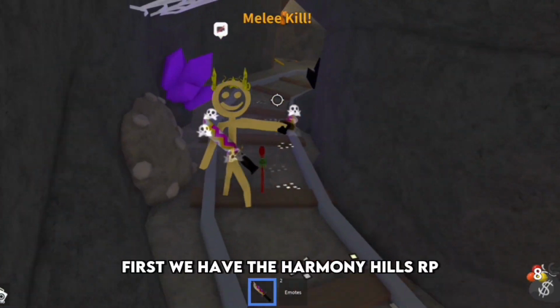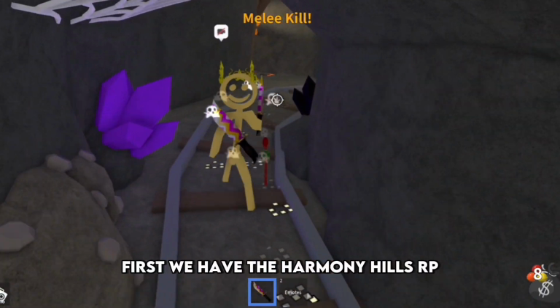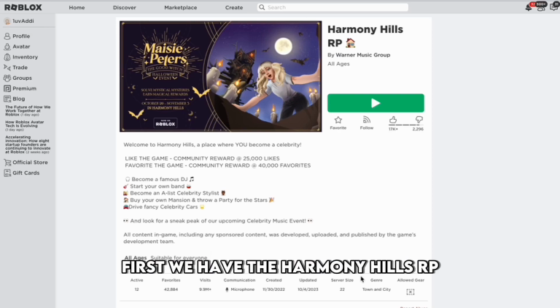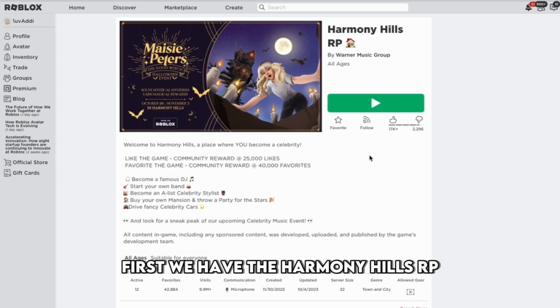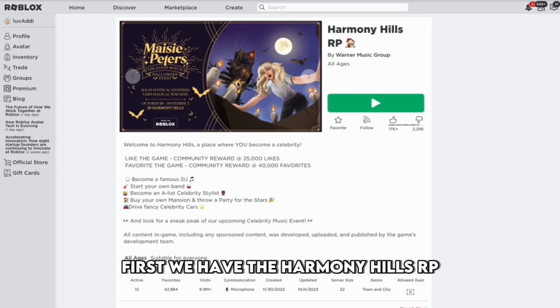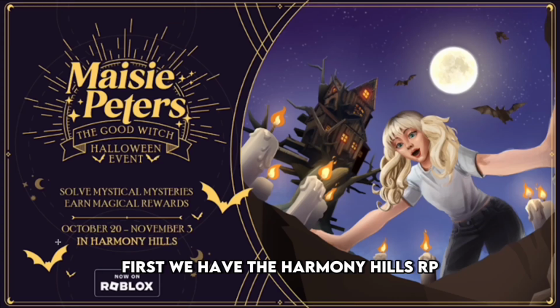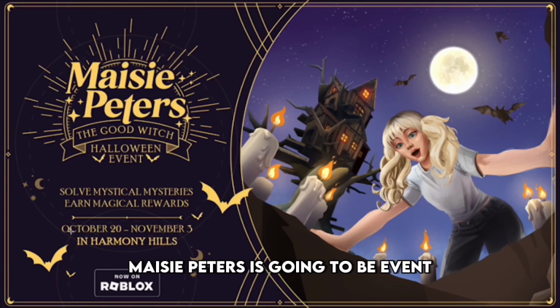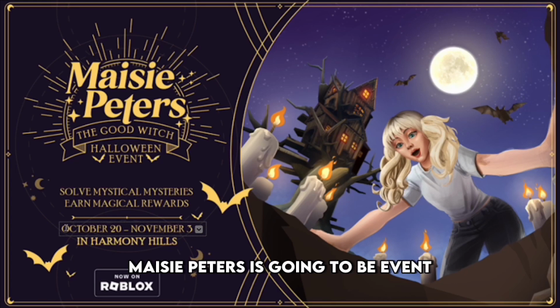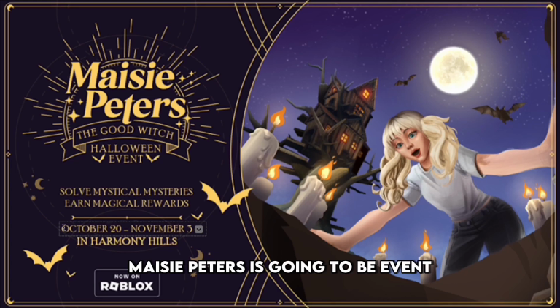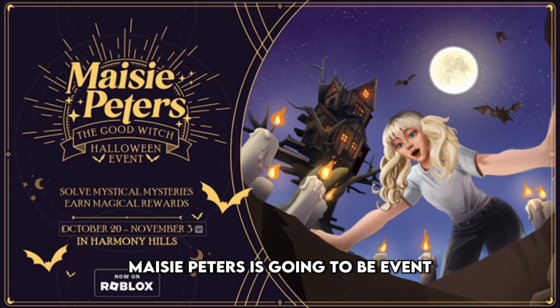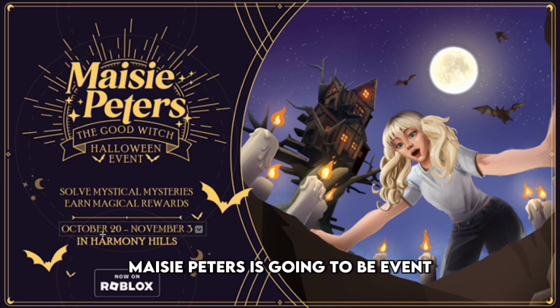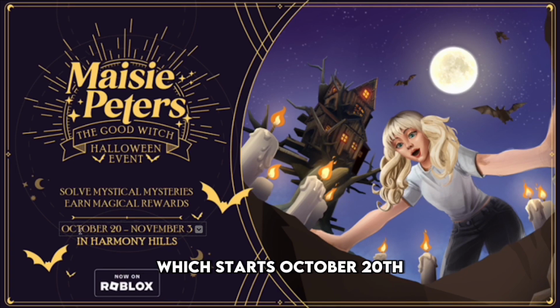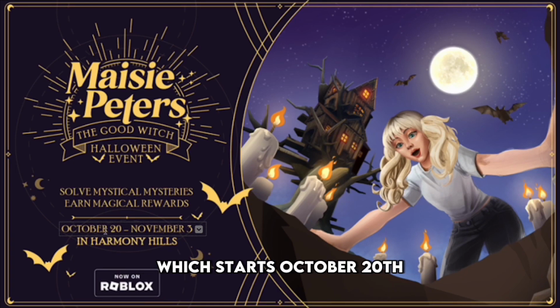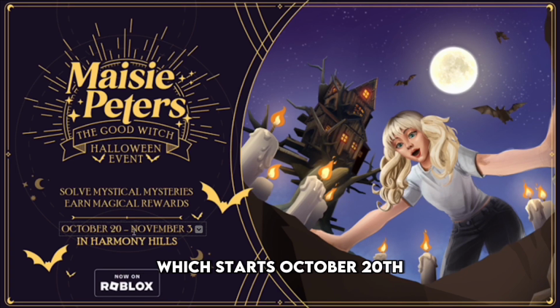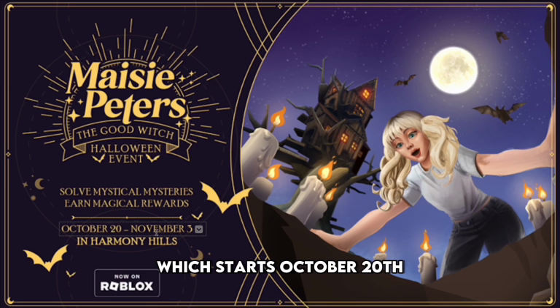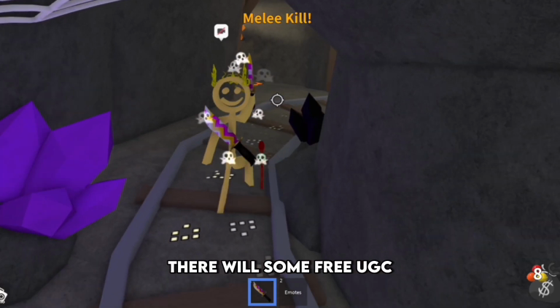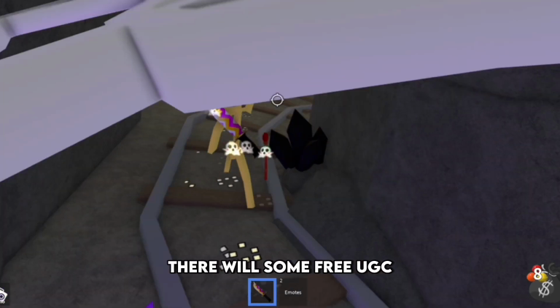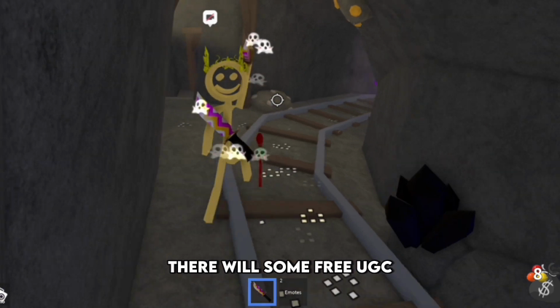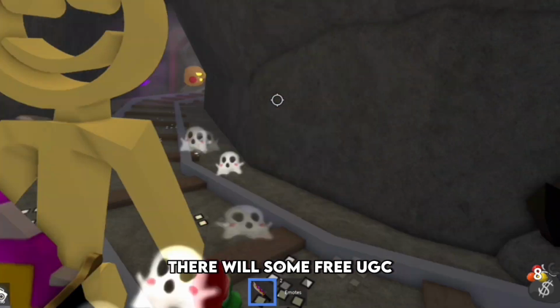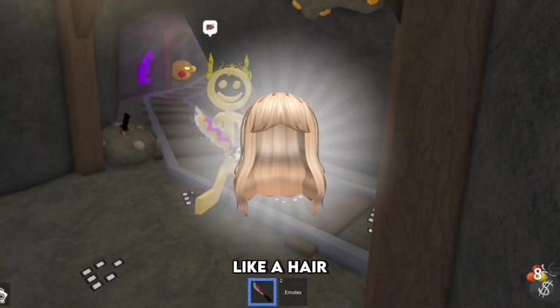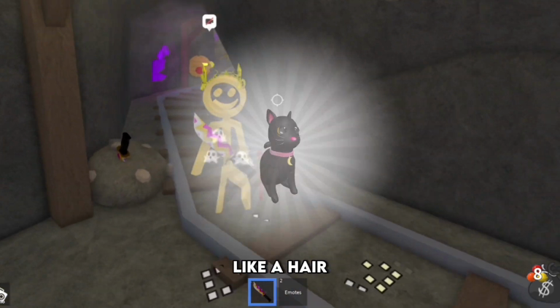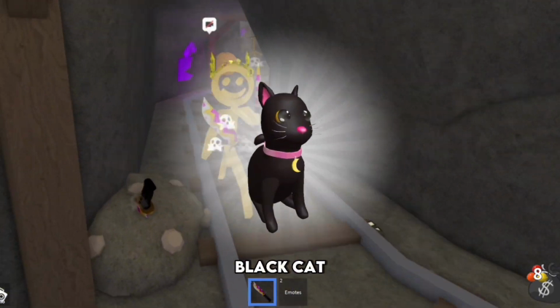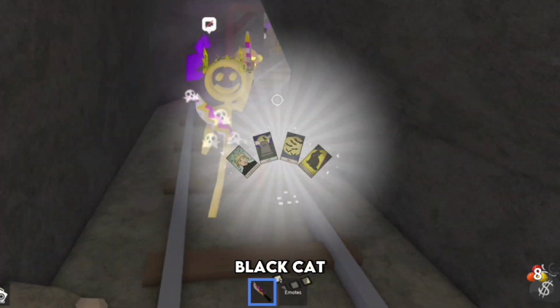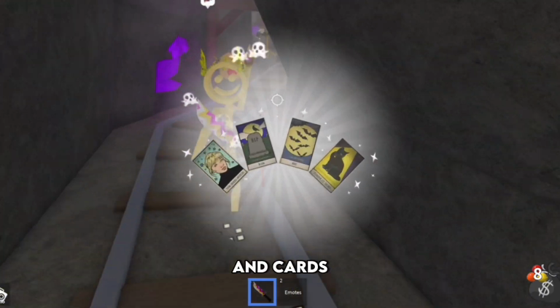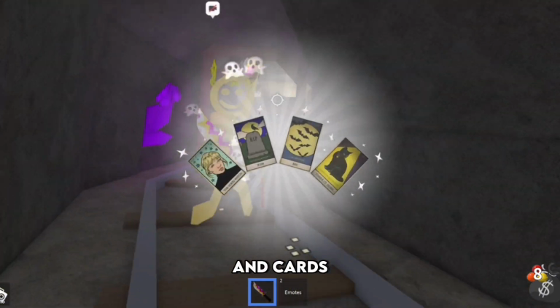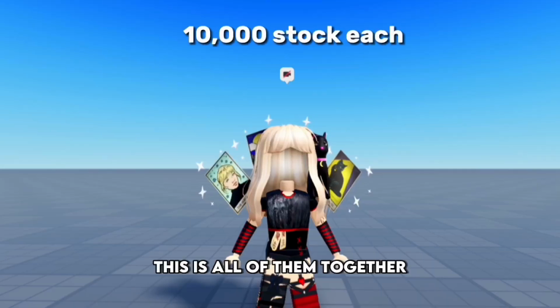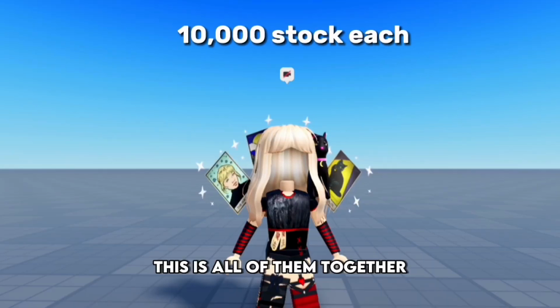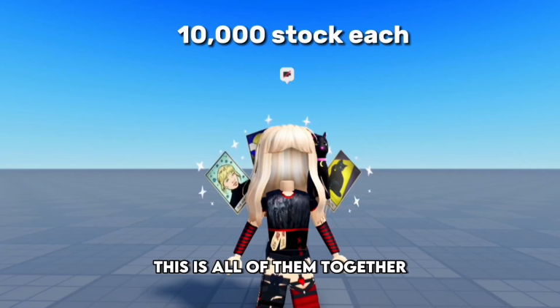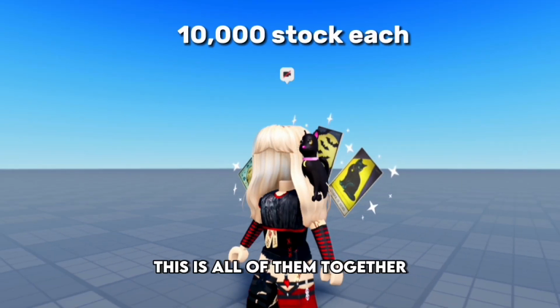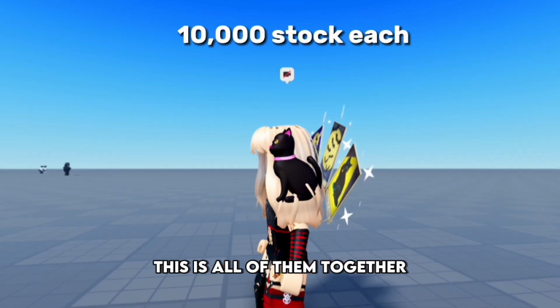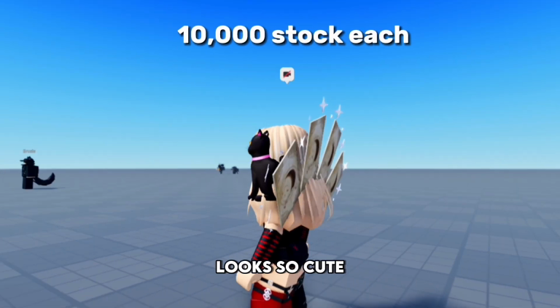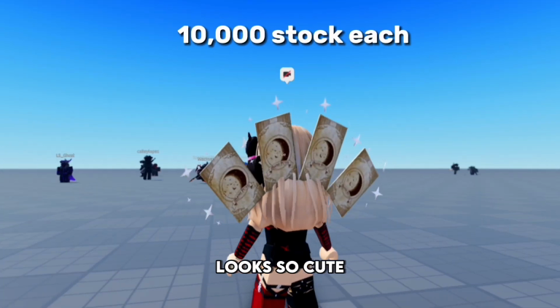First, we have the Harmony Hills RP. Maisie Peters is going to be an event which starts October 20th. There will be some free UGC like a hair, black cat, and cards. This is all of them together. Looks so cute.